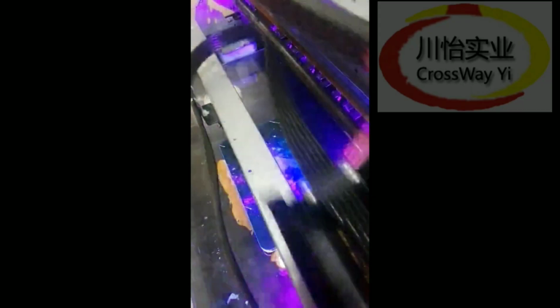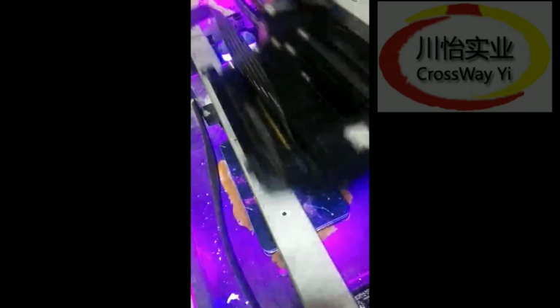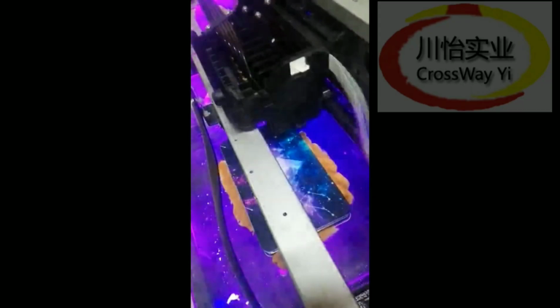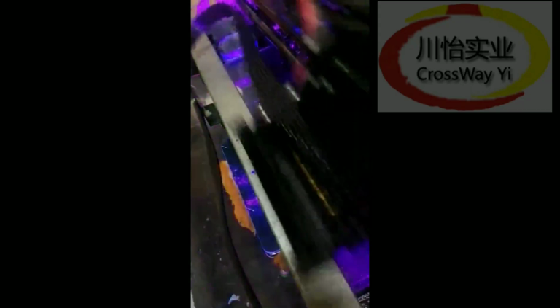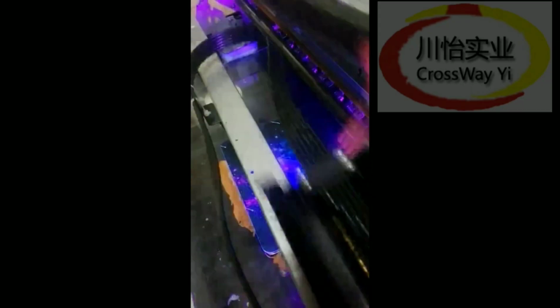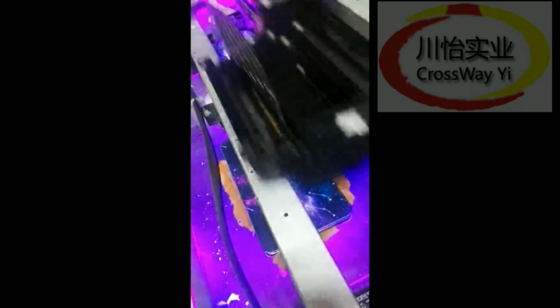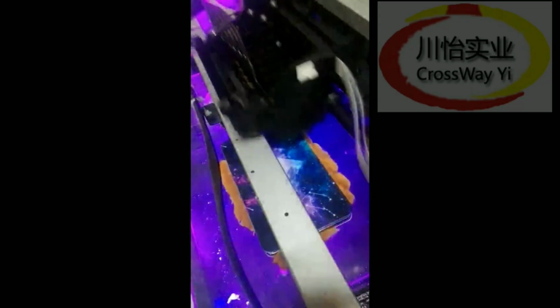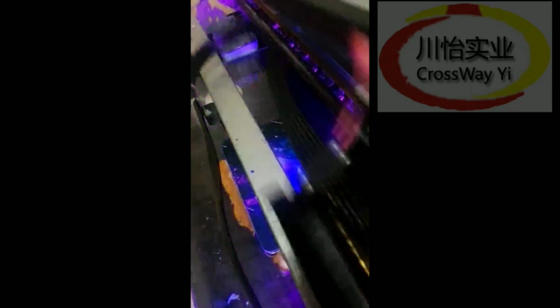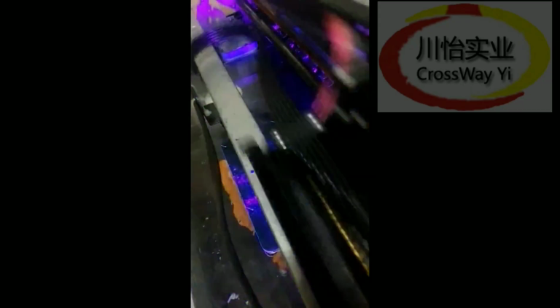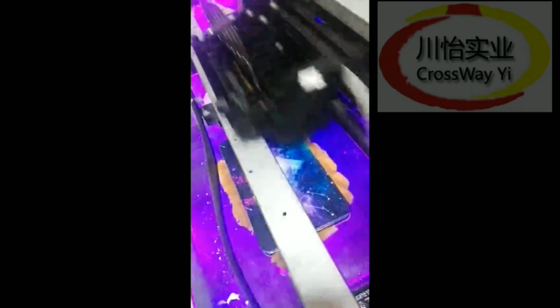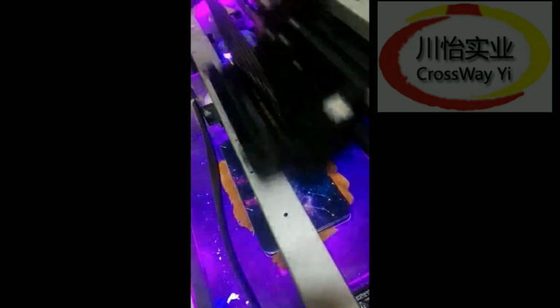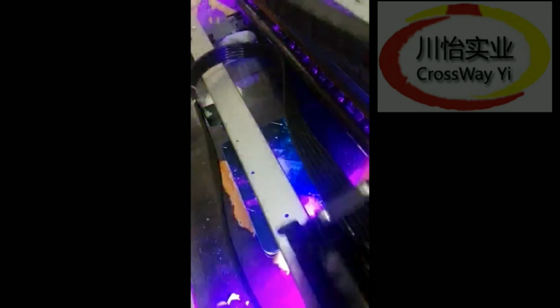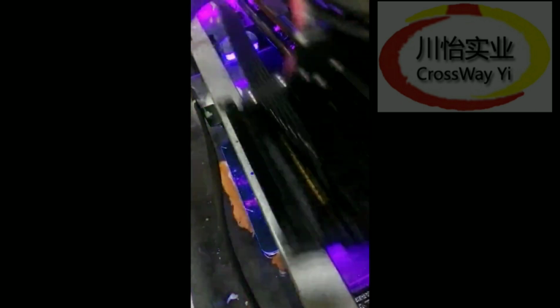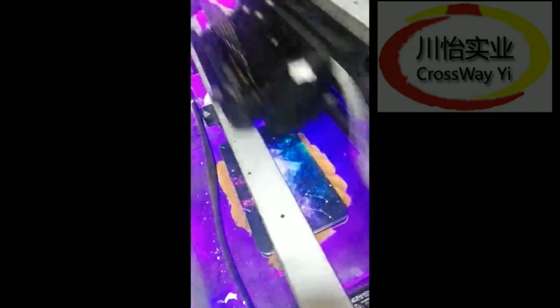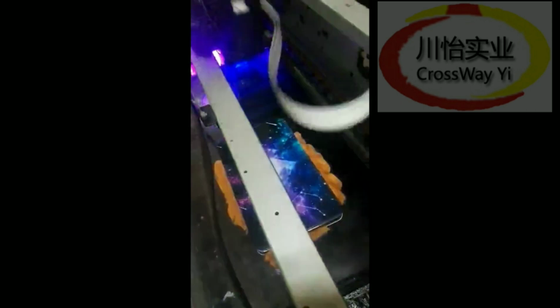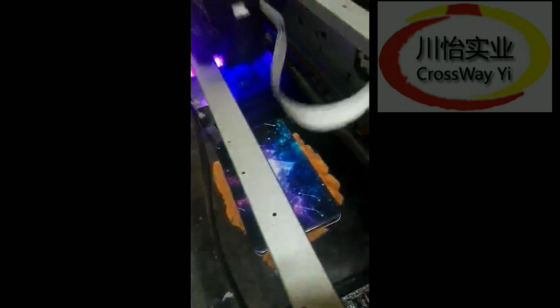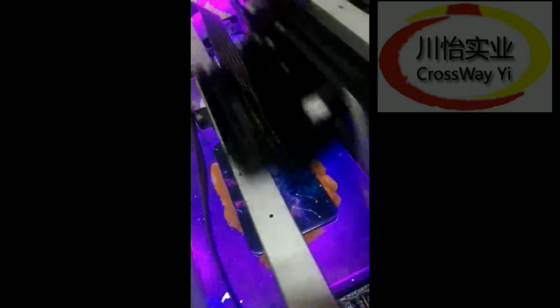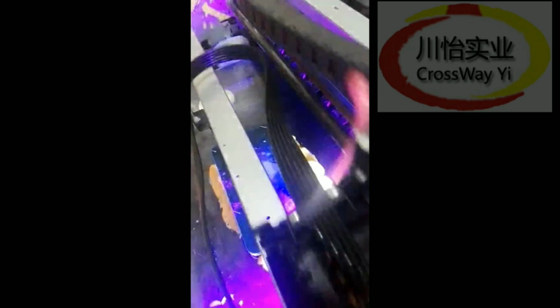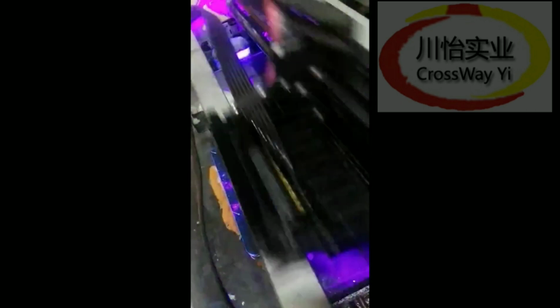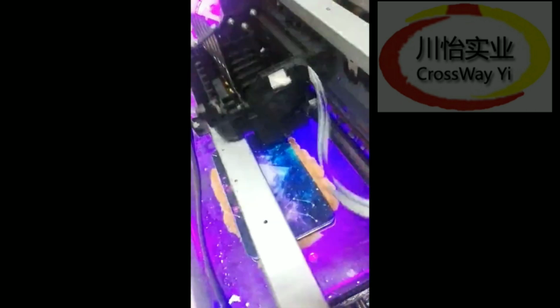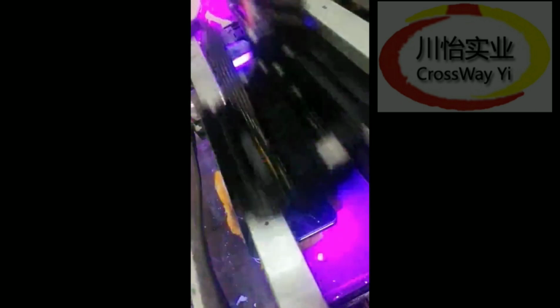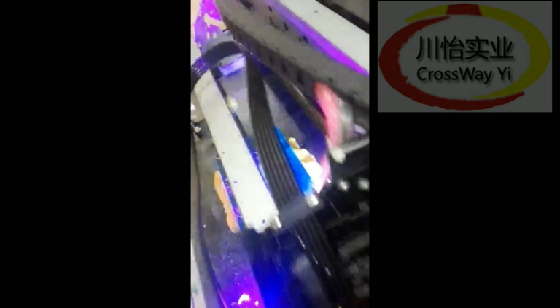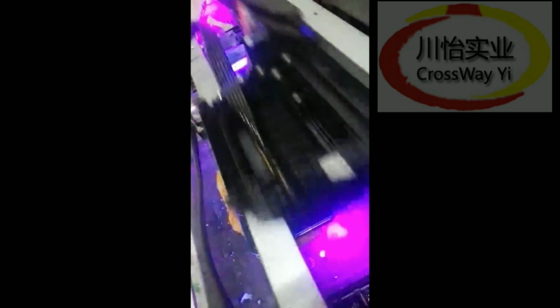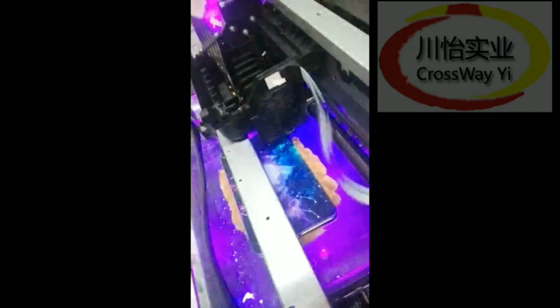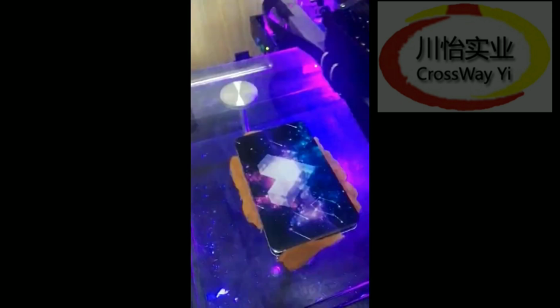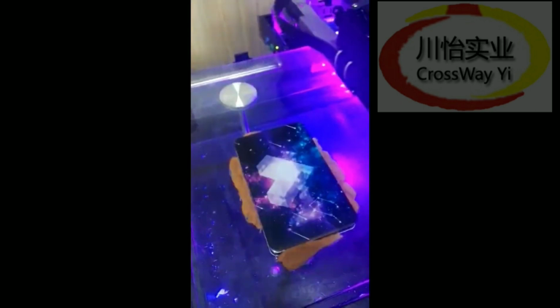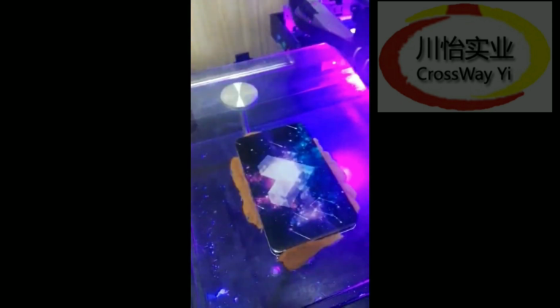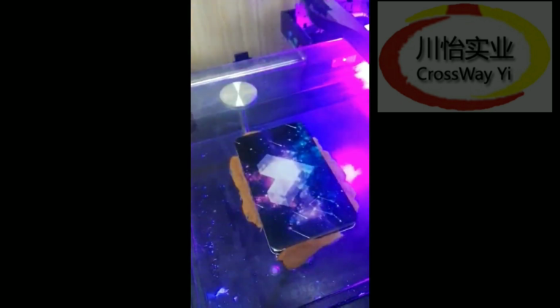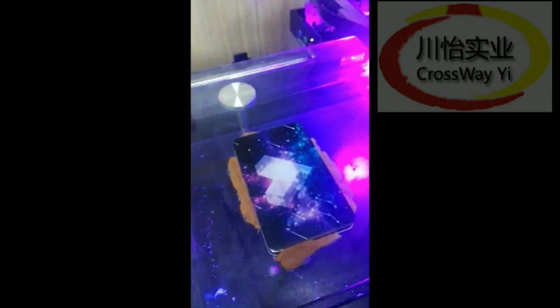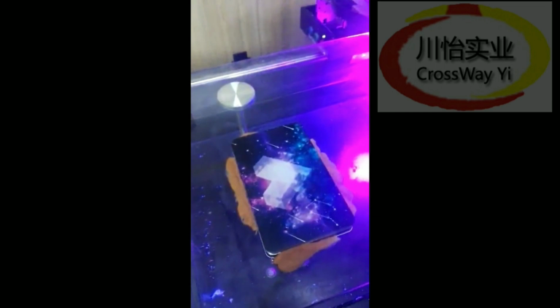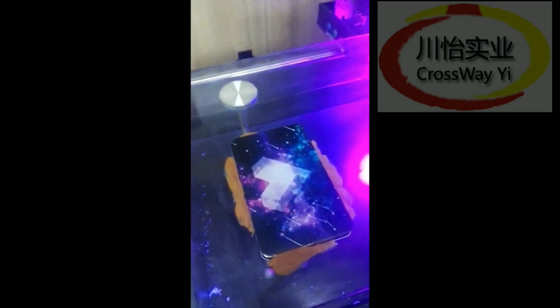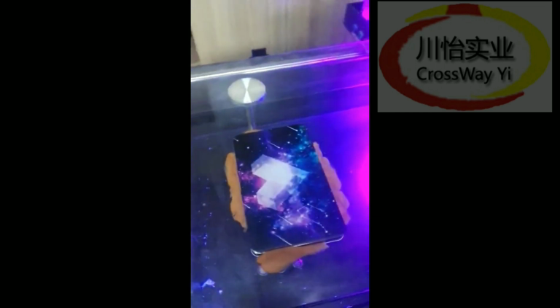Now I'm in the gel box. We've finished the gel box.